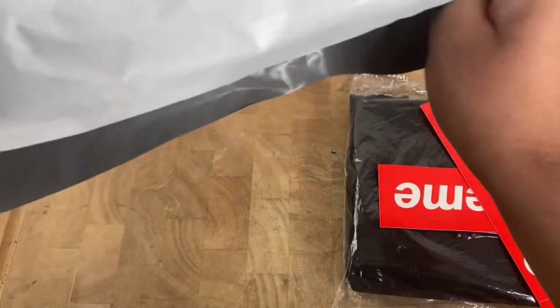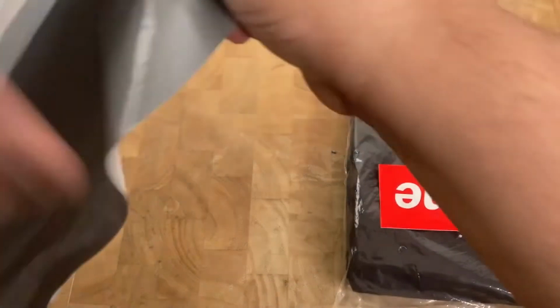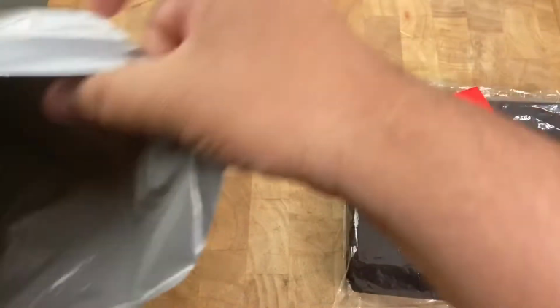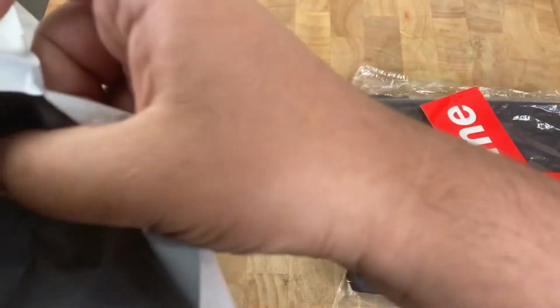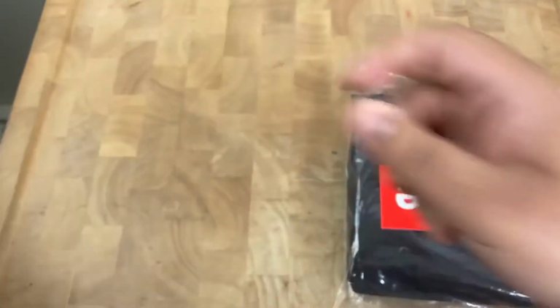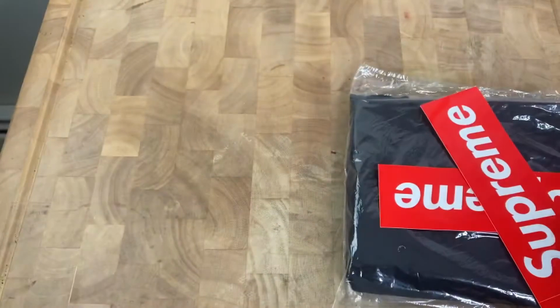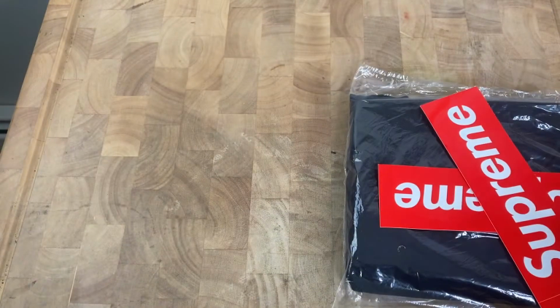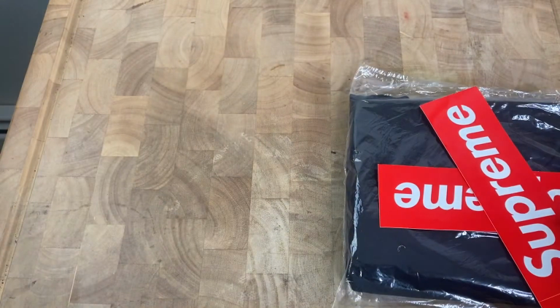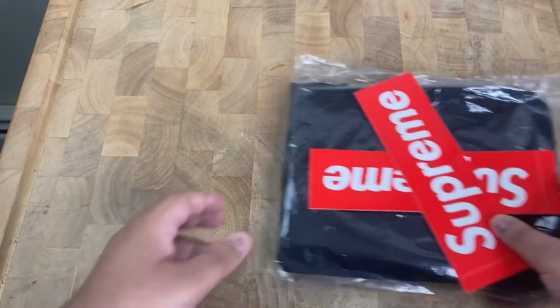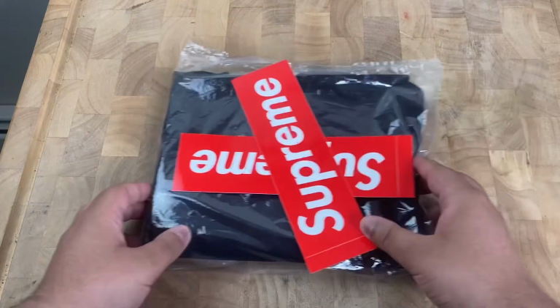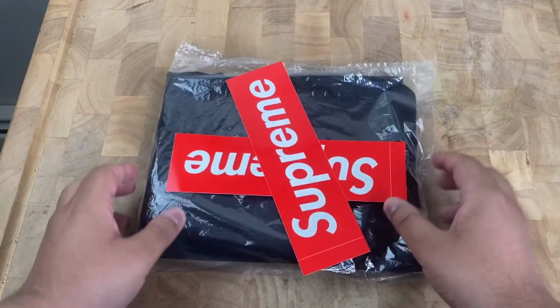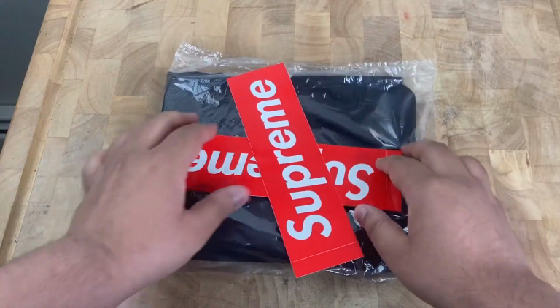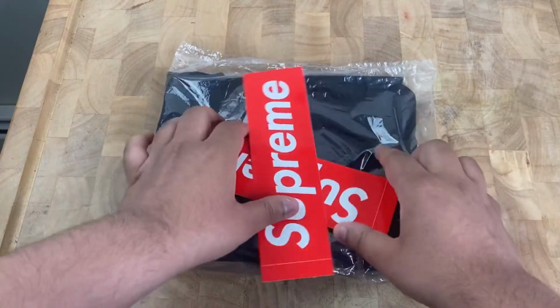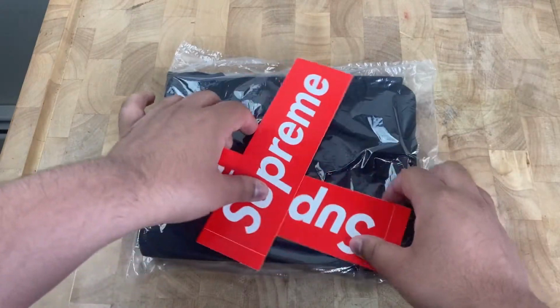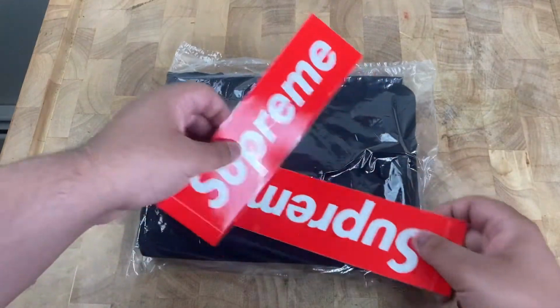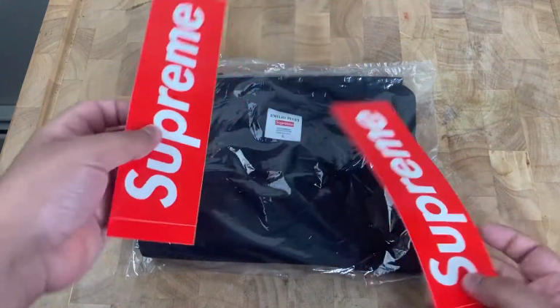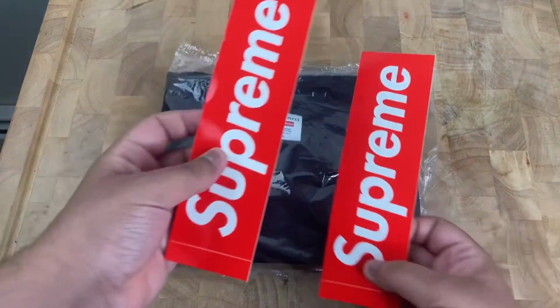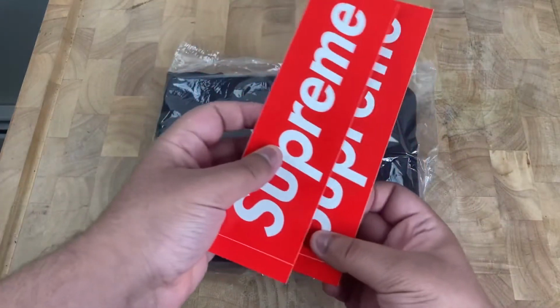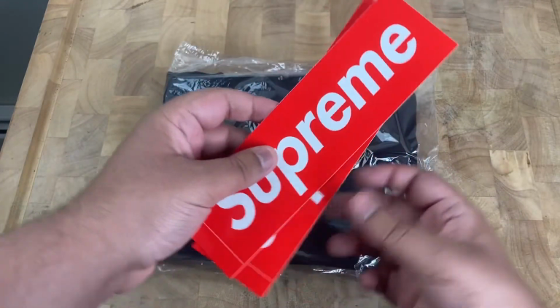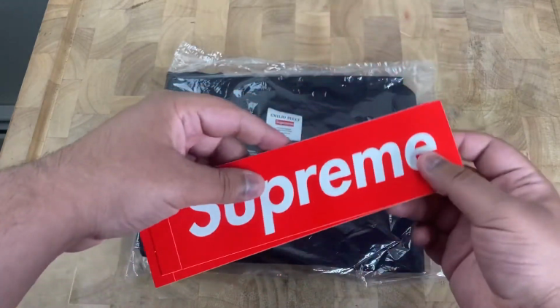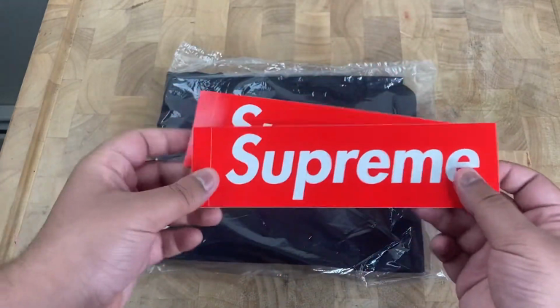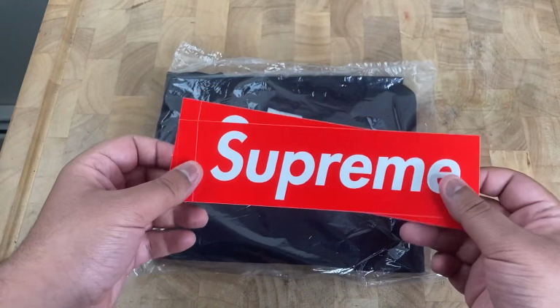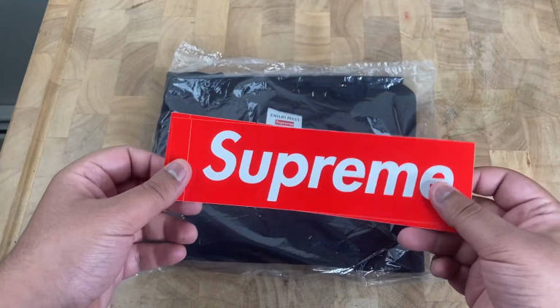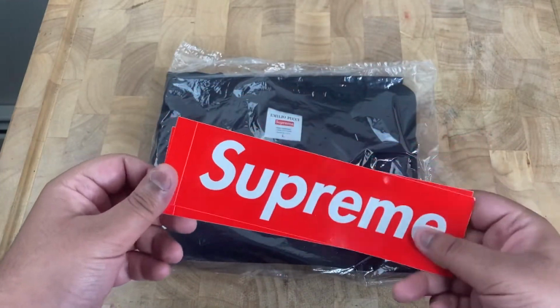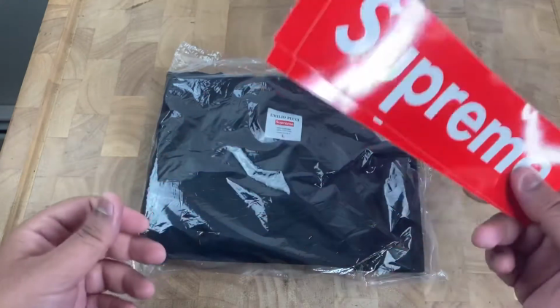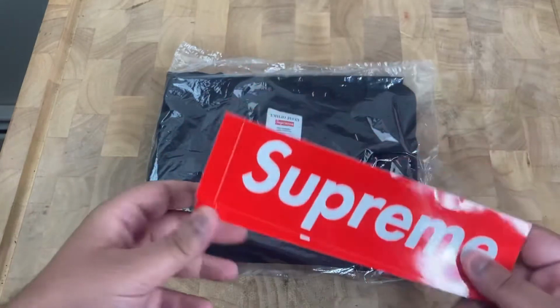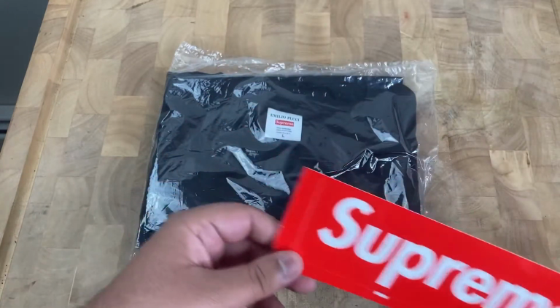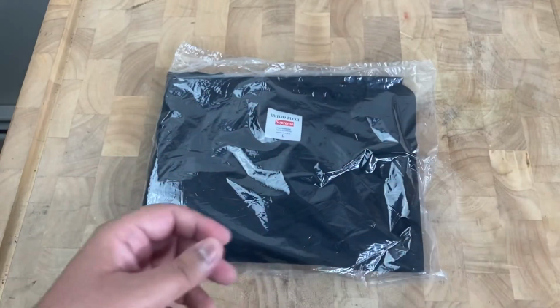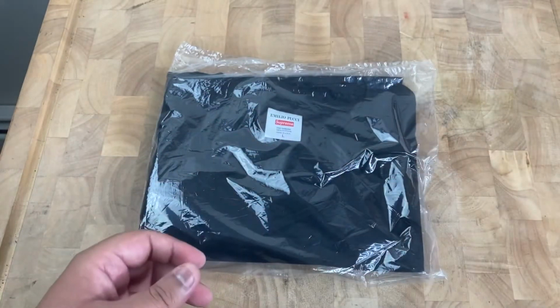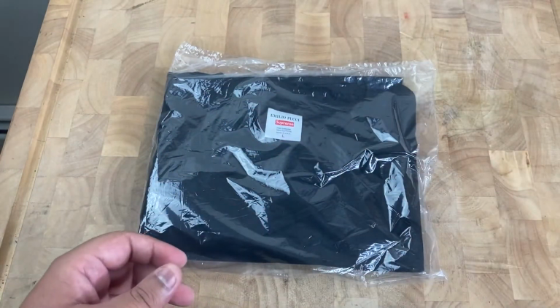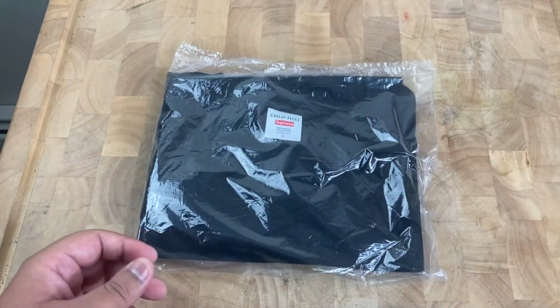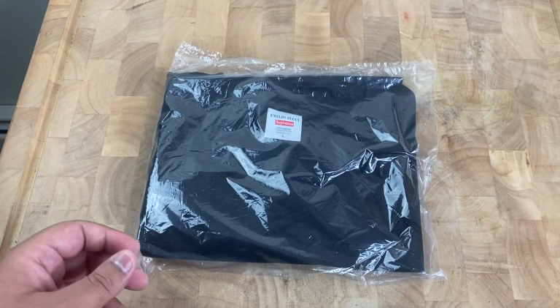Yeah, that's about it. It was really great, you know, being able to cop manually, and in my opinion, one of the best colorways.